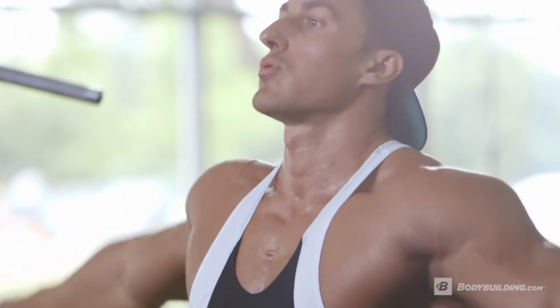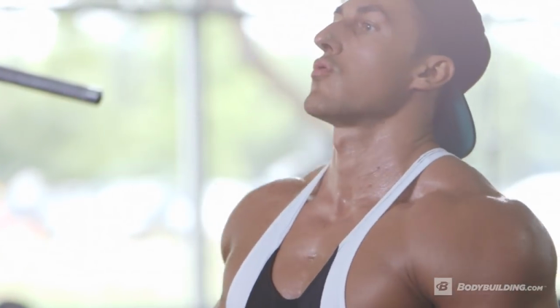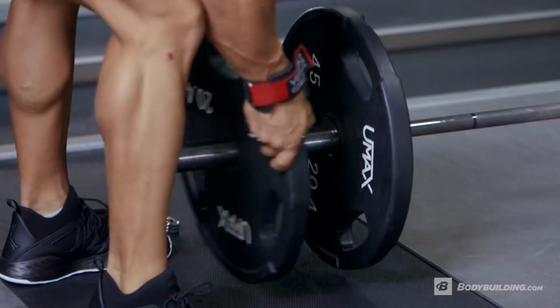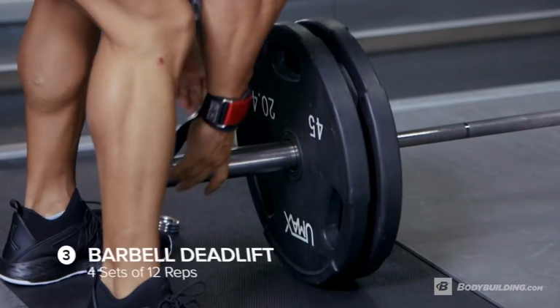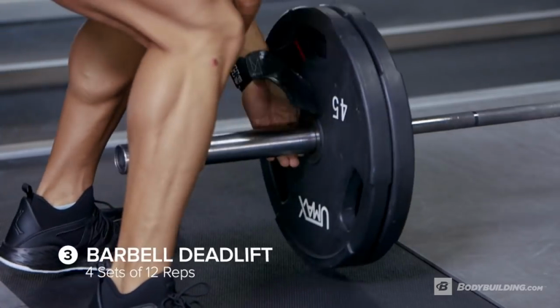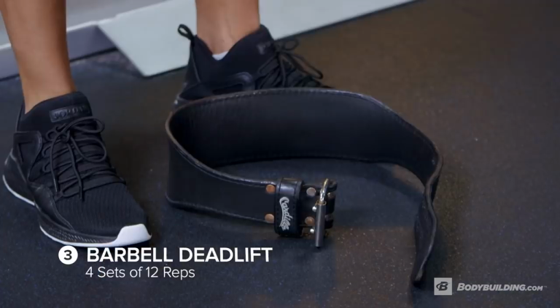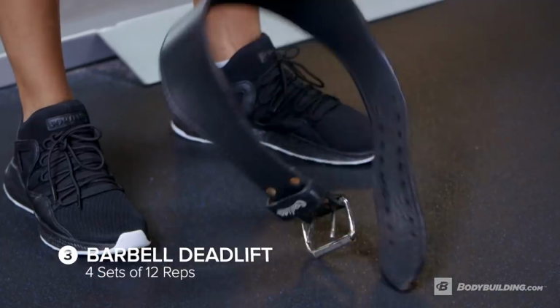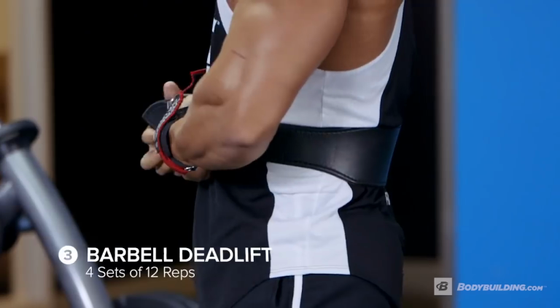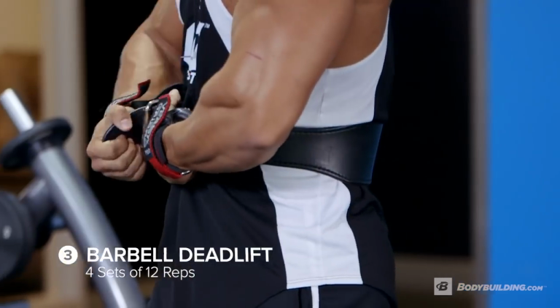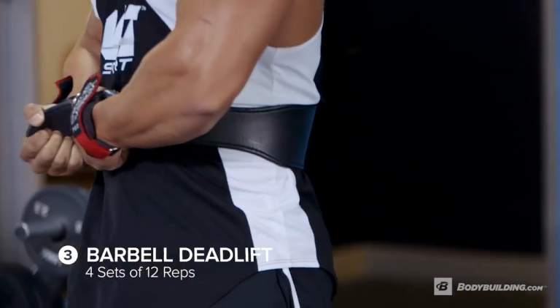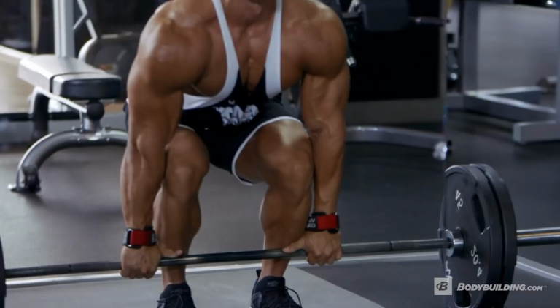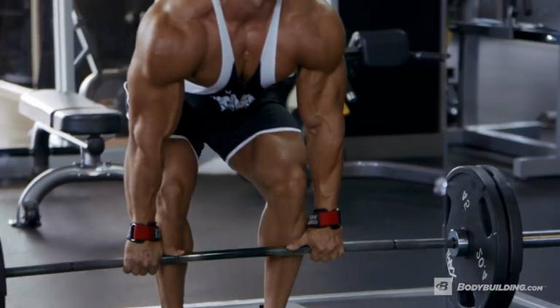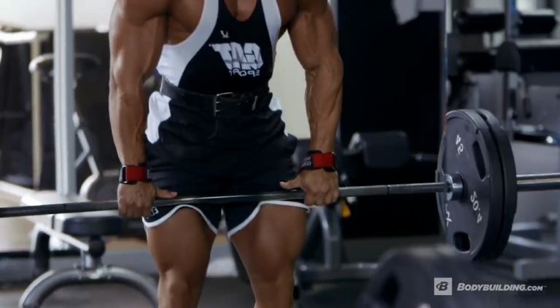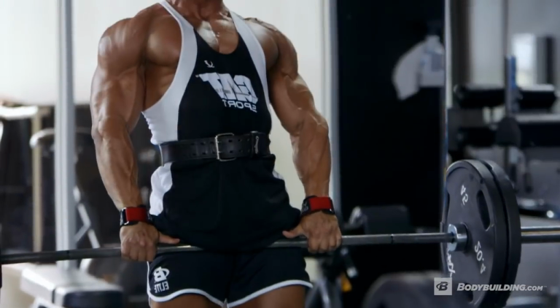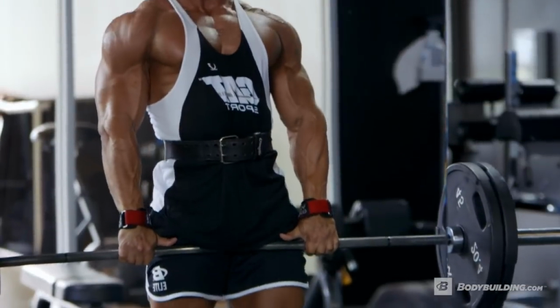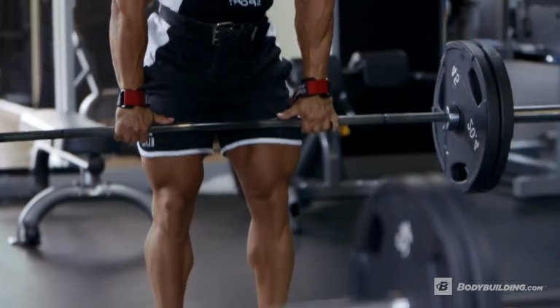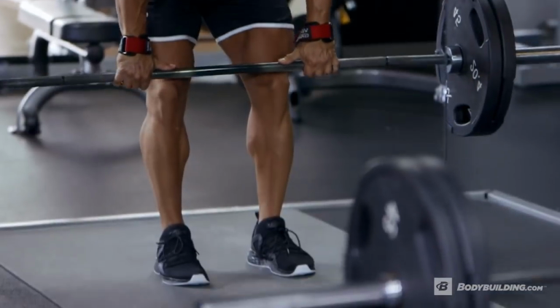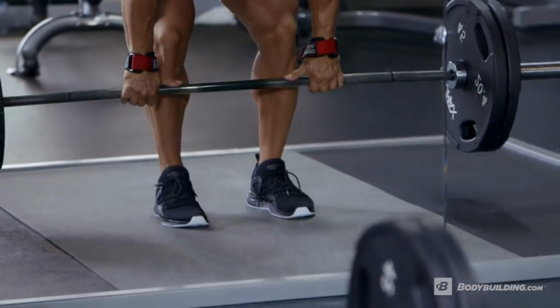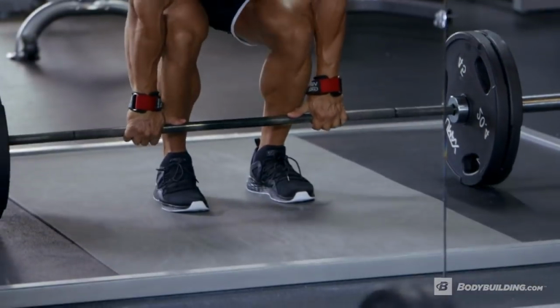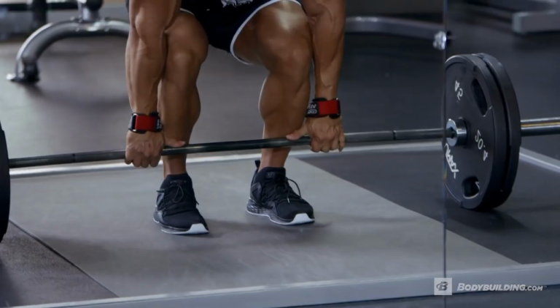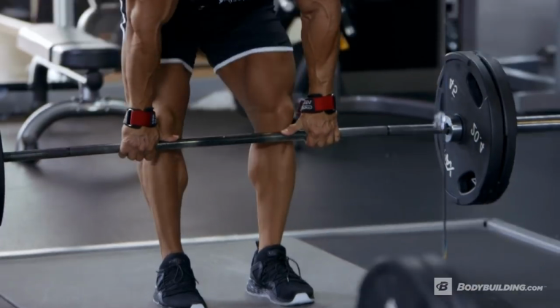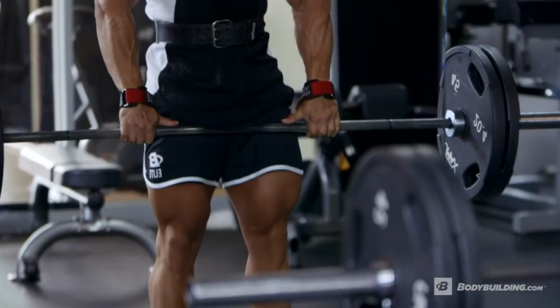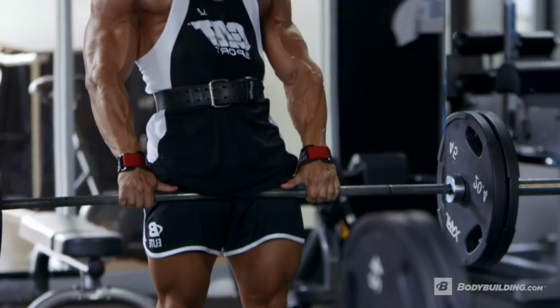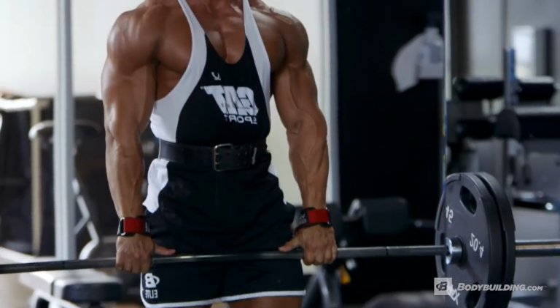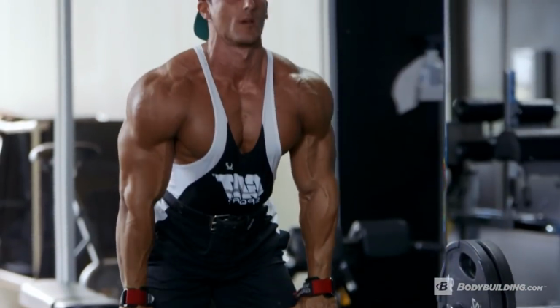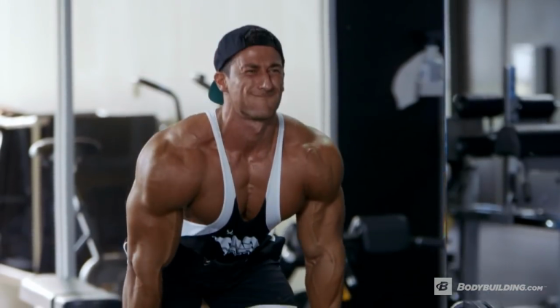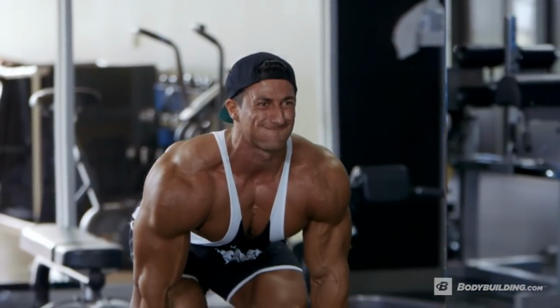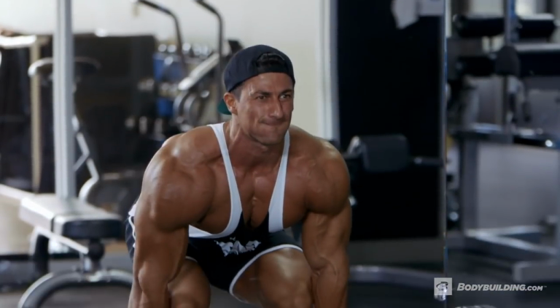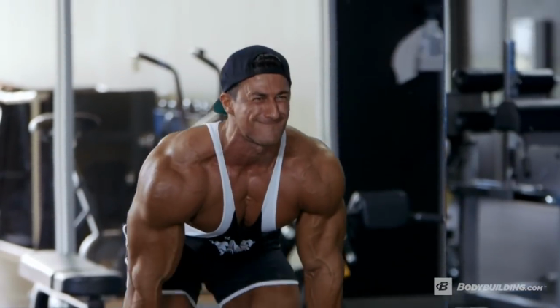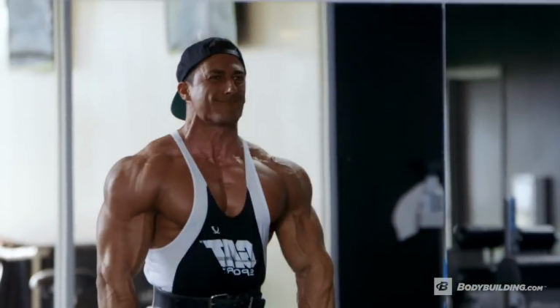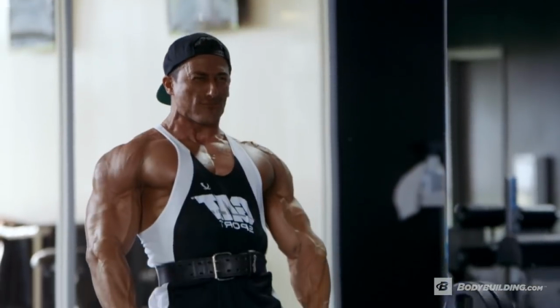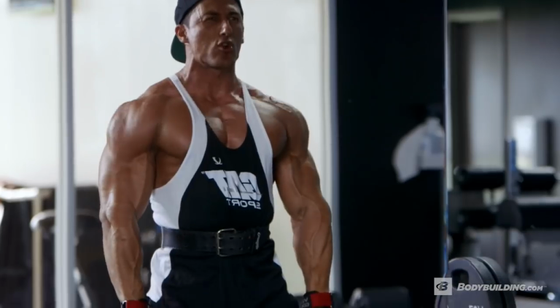The first power movement is the deadlift. You might think I'm crazy for starting off with it, but you'll be thanking me later. So what we're going to do is use all our power, all our might — the first exercise — we're going to prime the body.